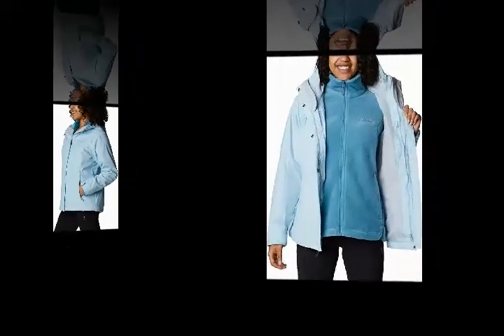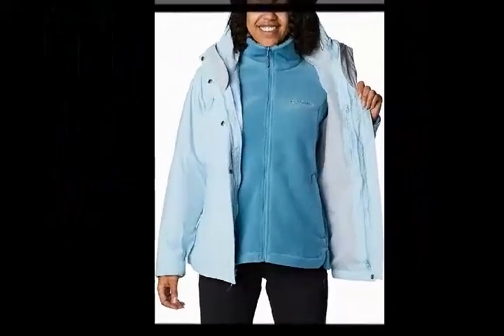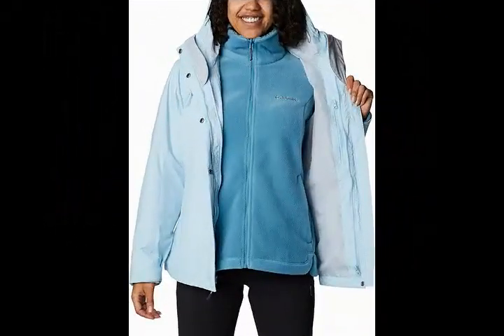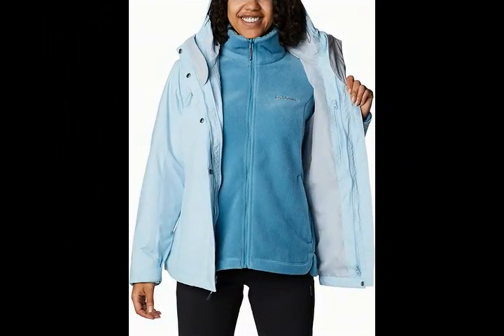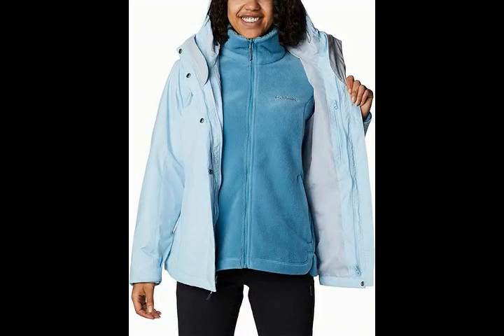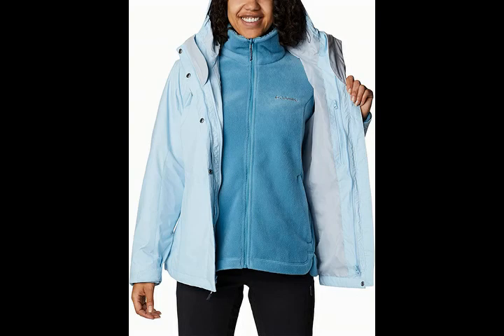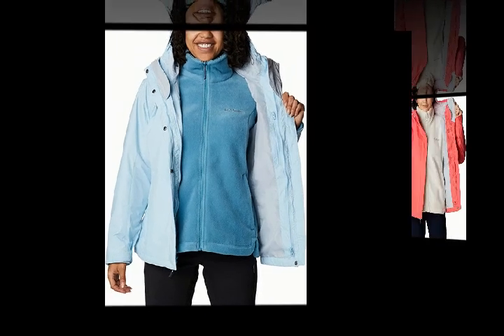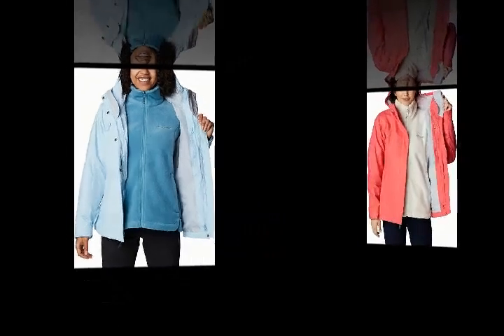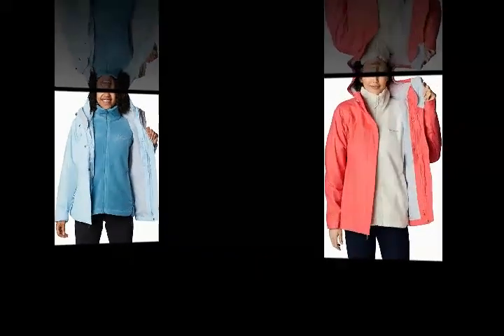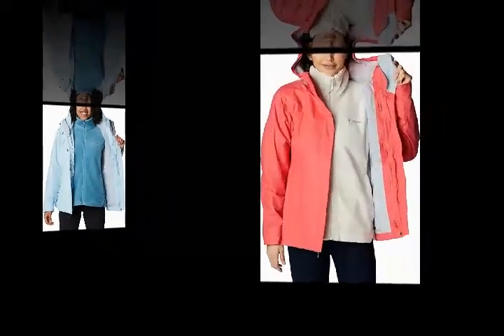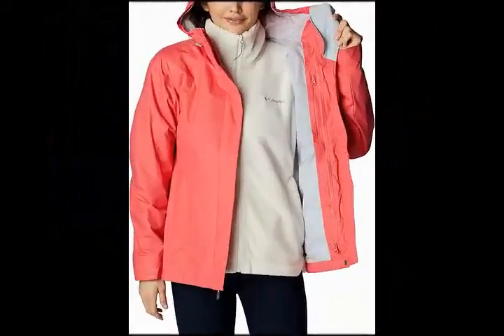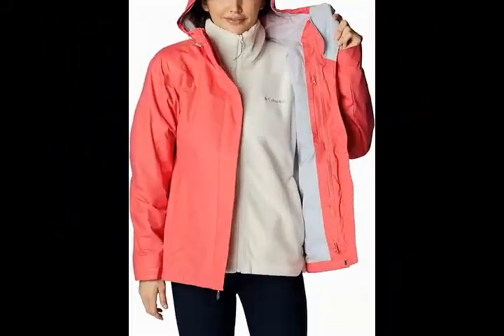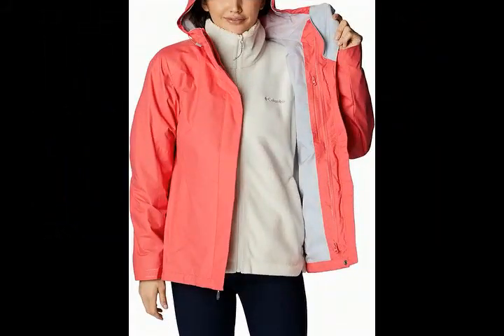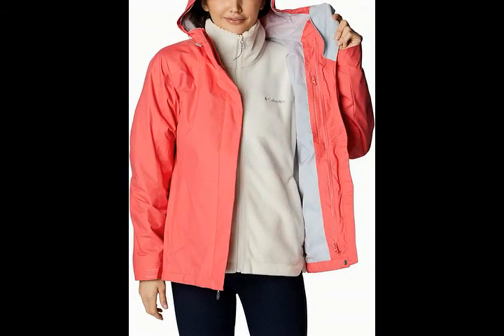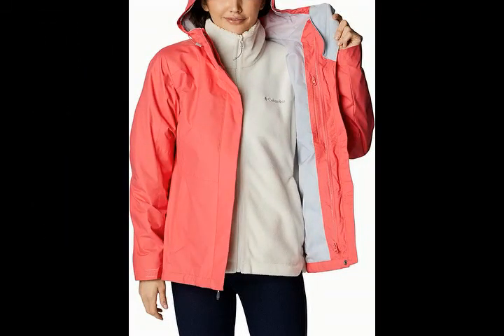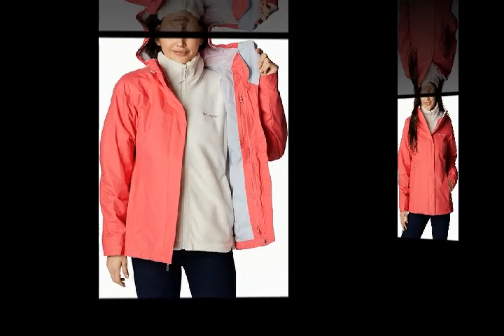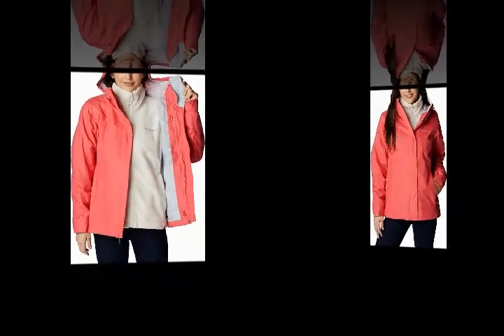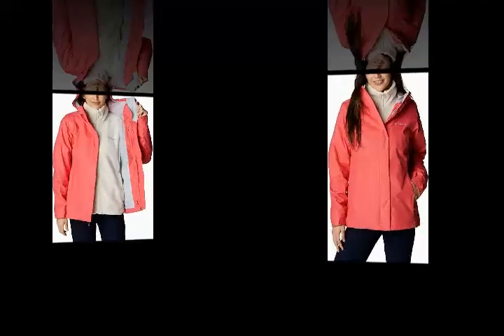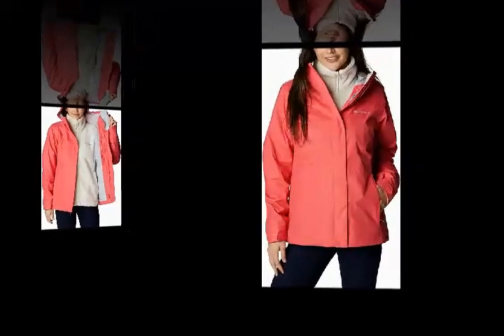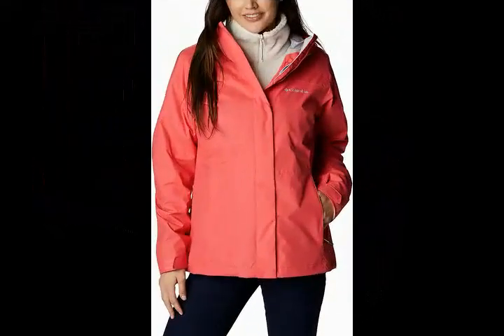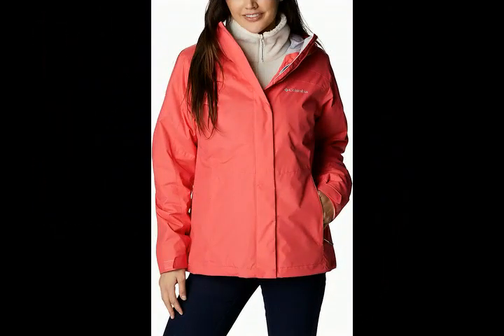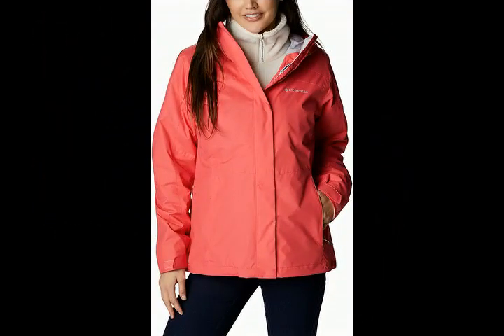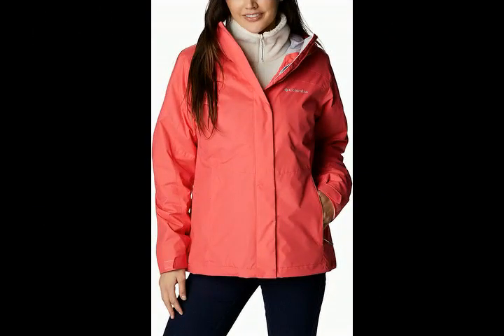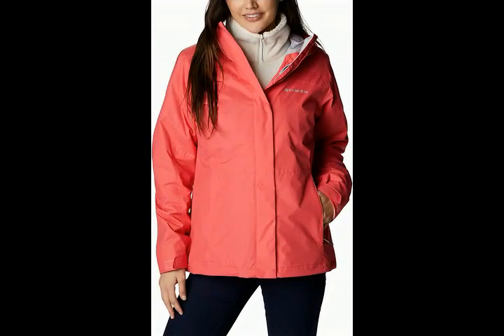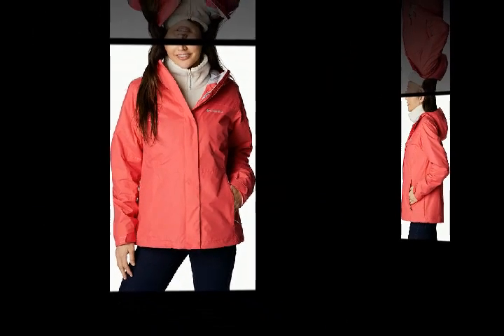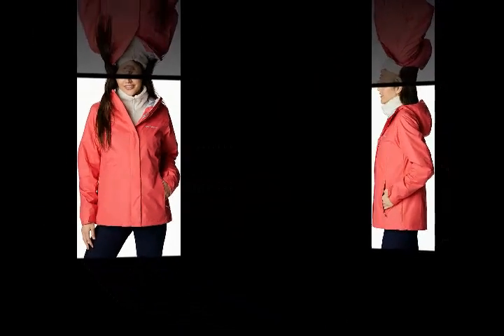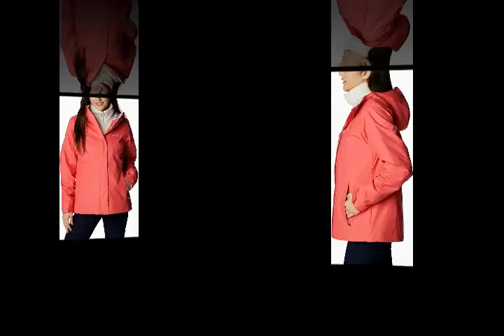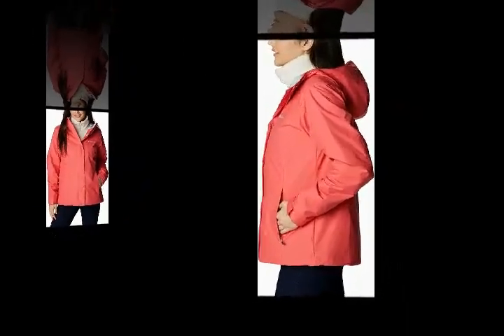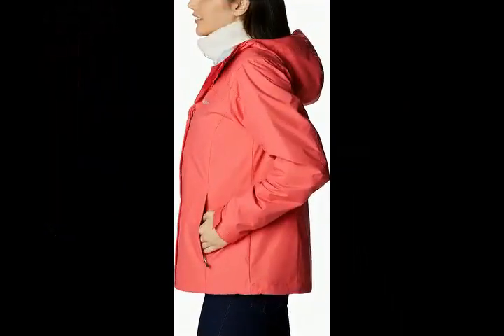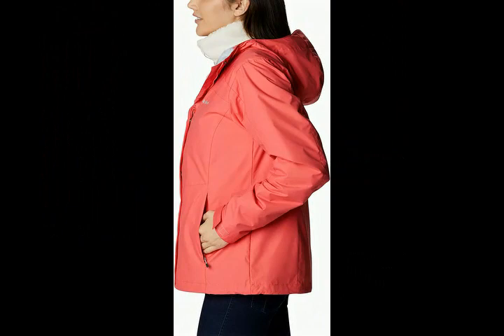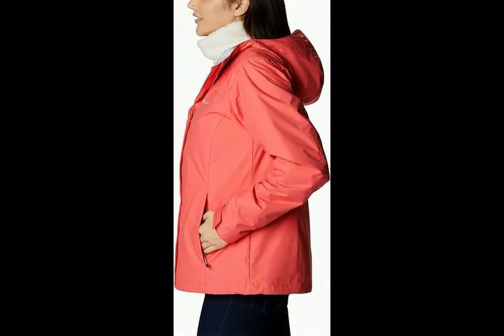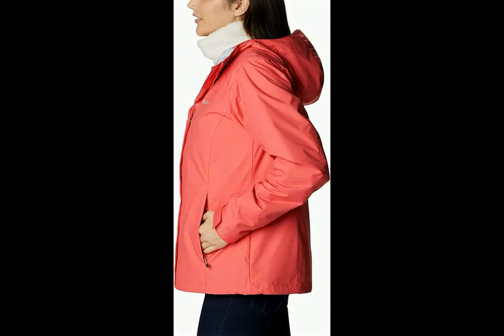Today we offer the Columbia Women's Tunnel Falls Interchange Jacket. 100% nylon, 100% polyester. Imported. Zipper closure. Machine wash.